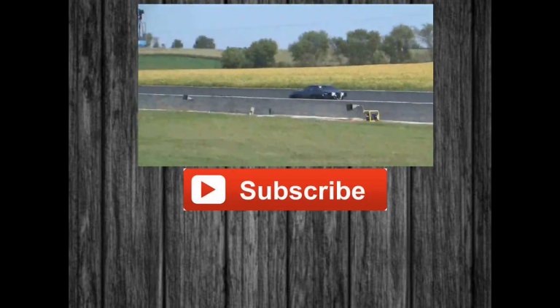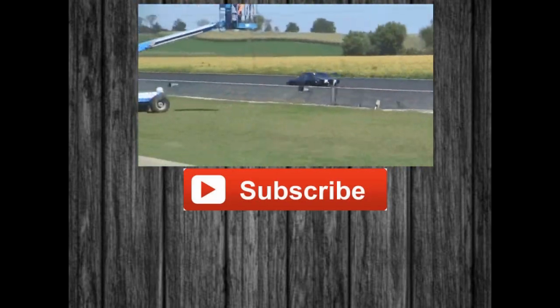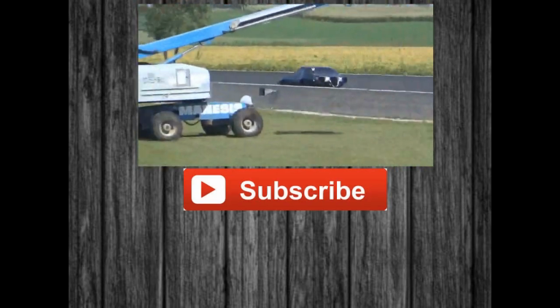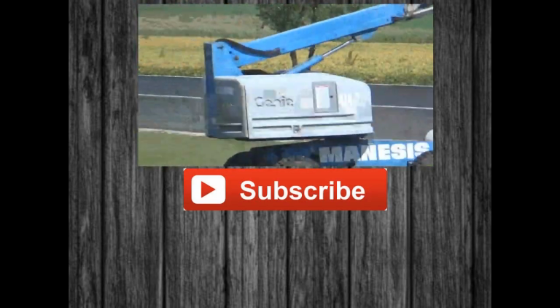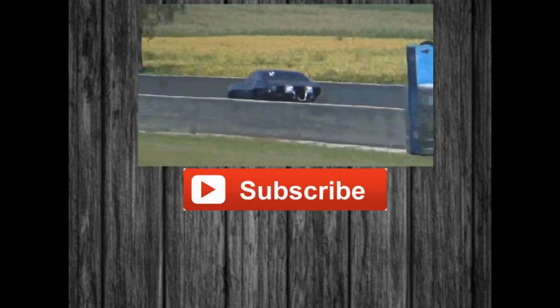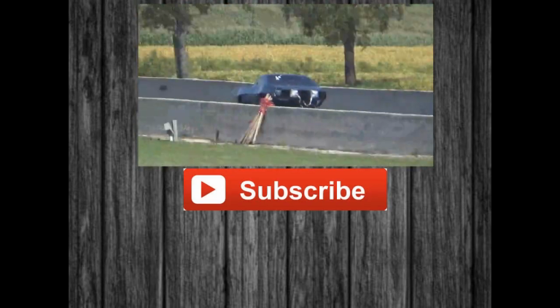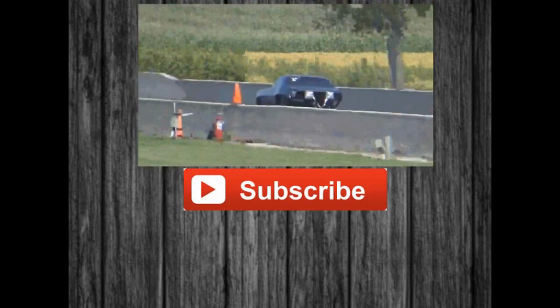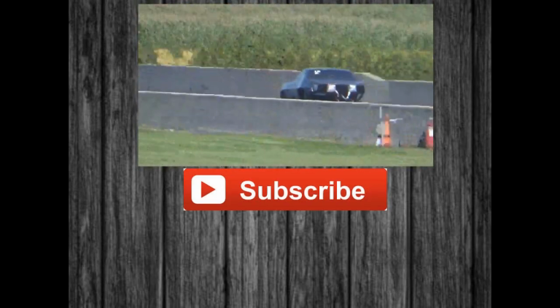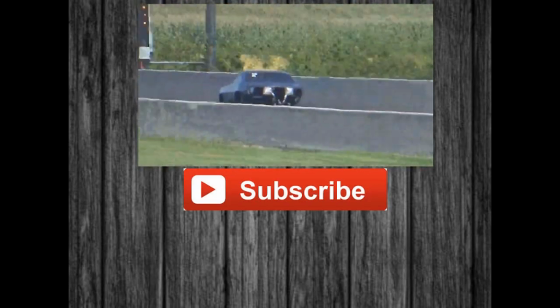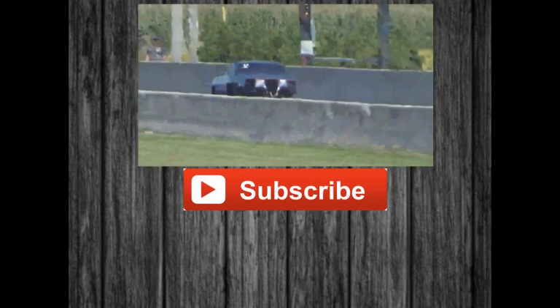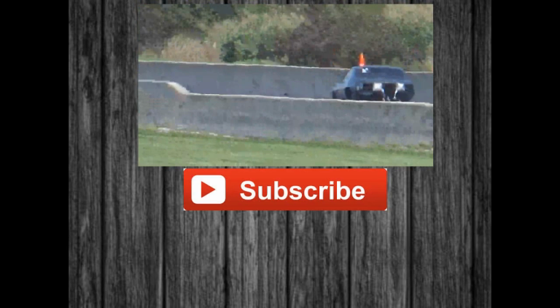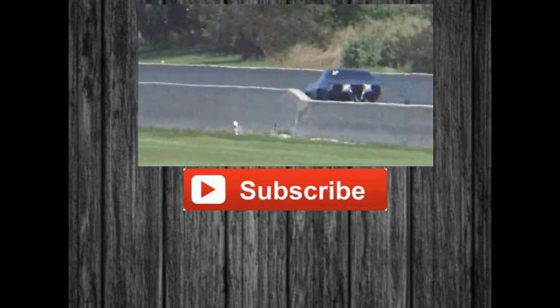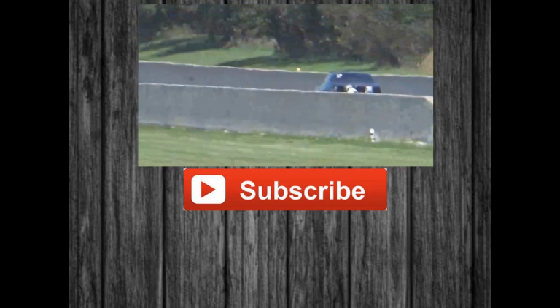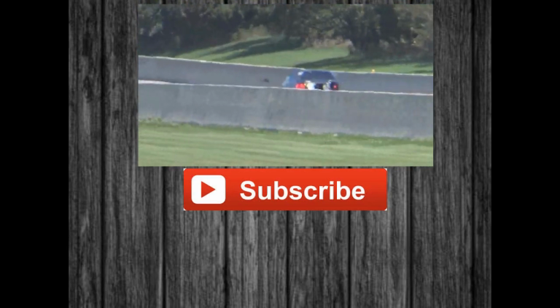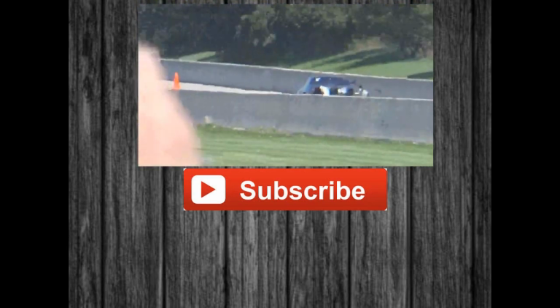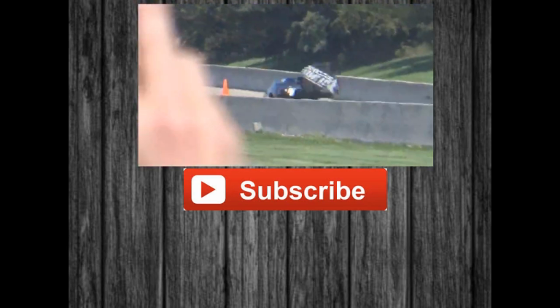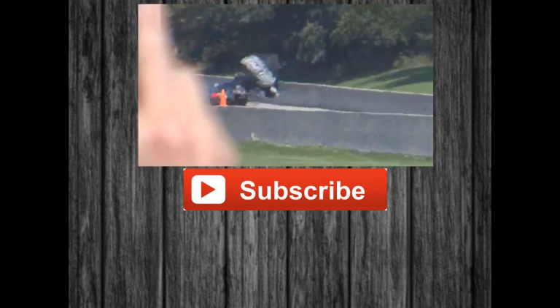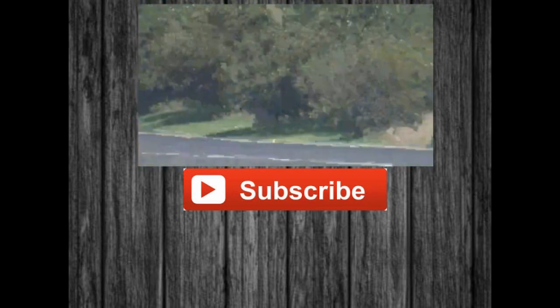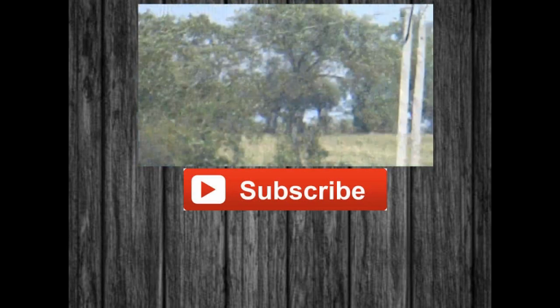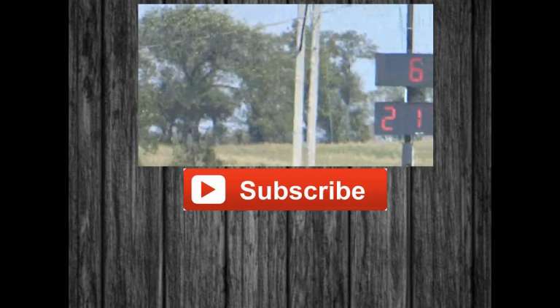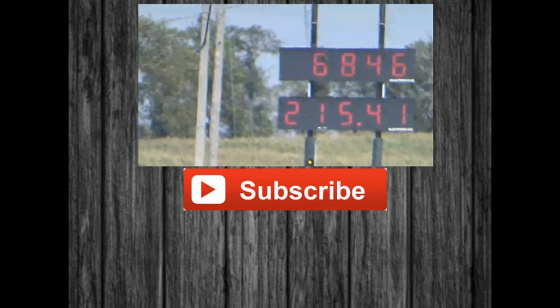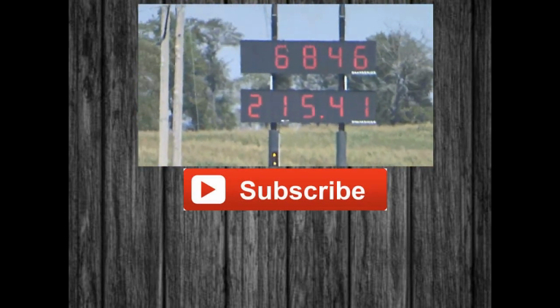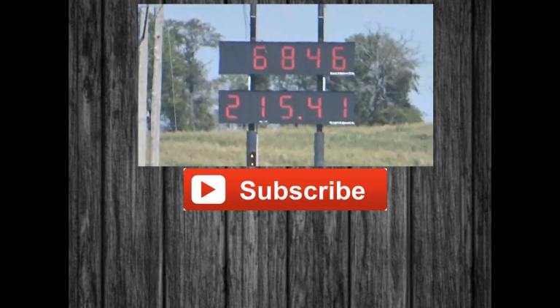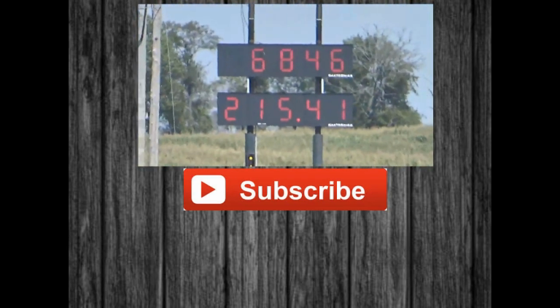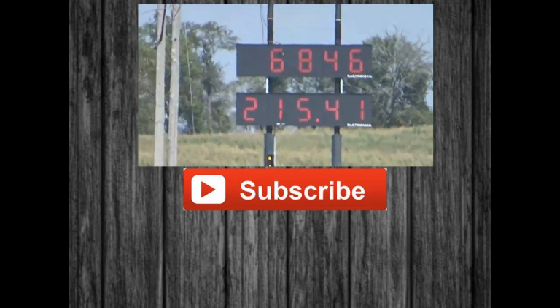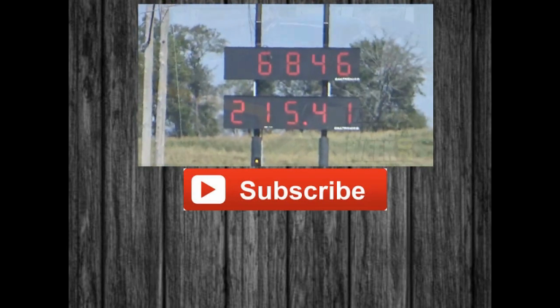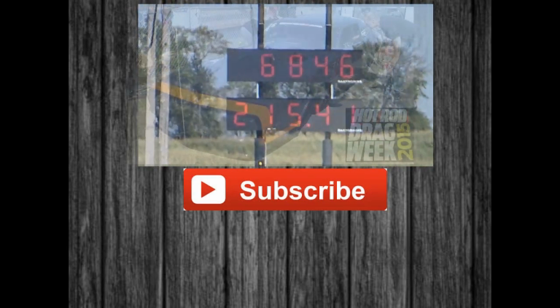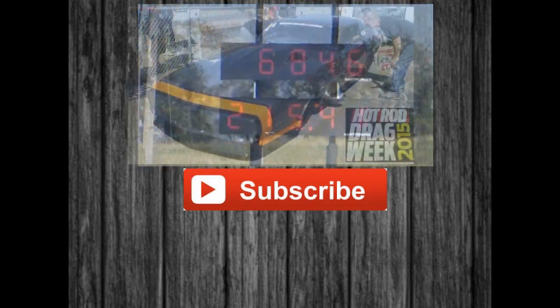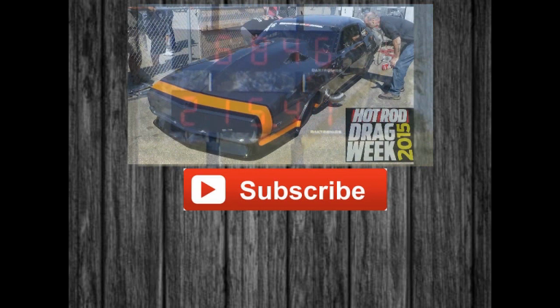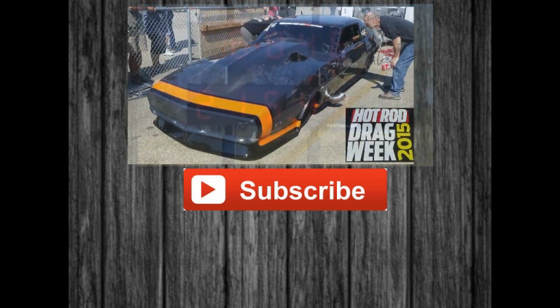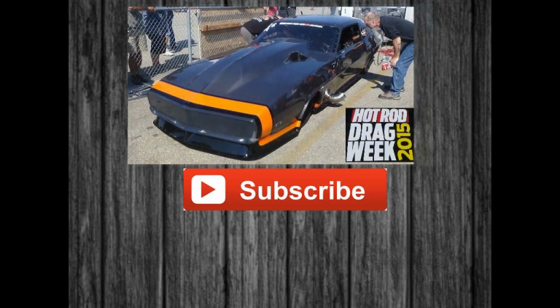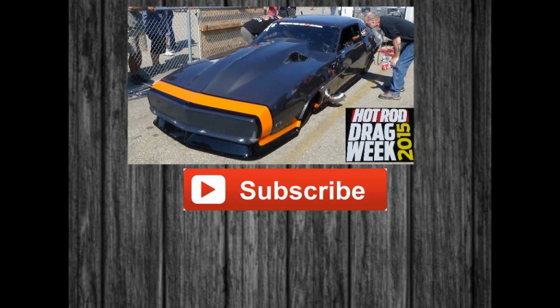The car will shoot the tire up down low, but he stands in it though, and Bailey goes 6.84 with a 6 at 215.41 miles per hour.